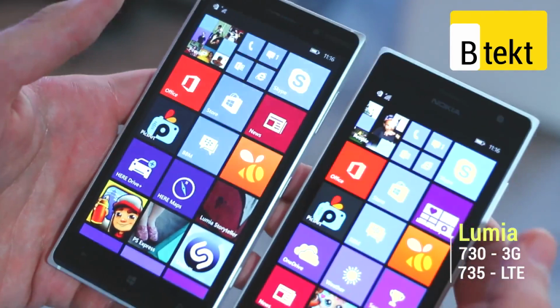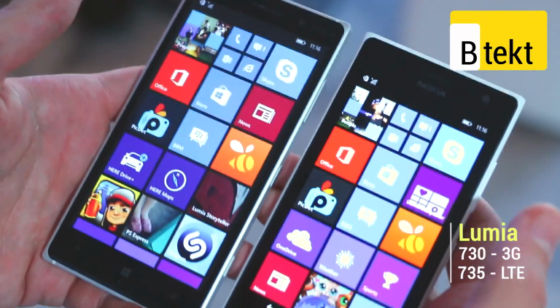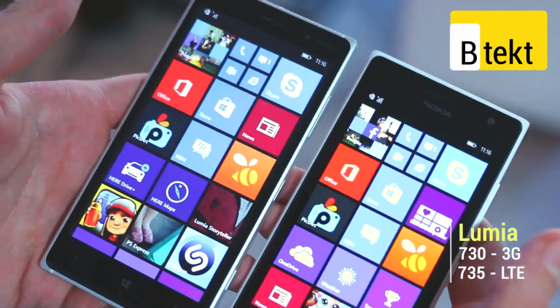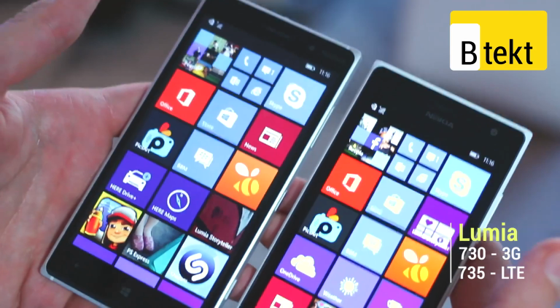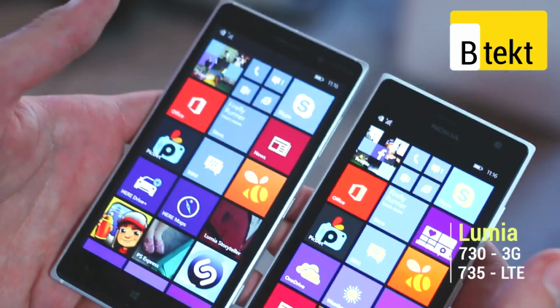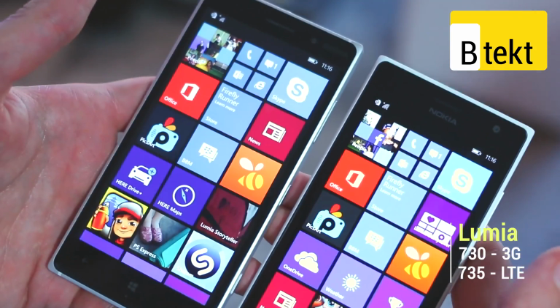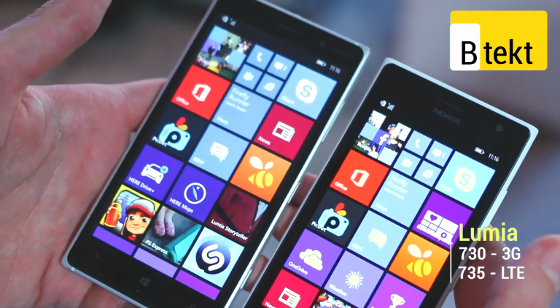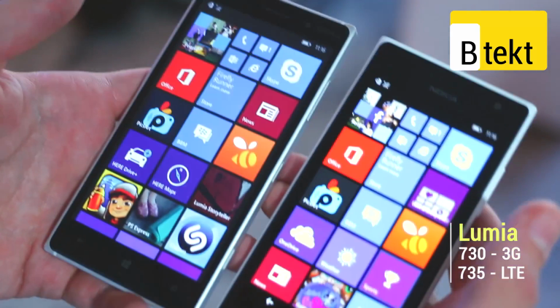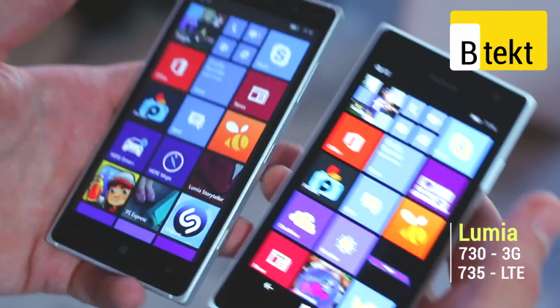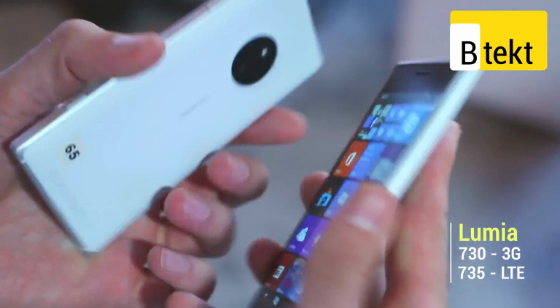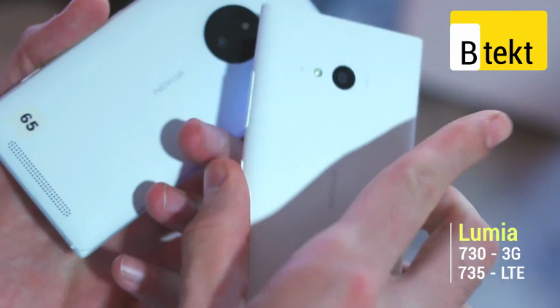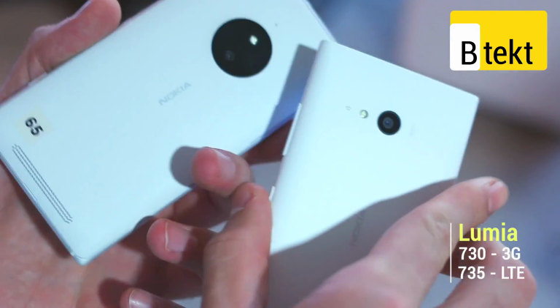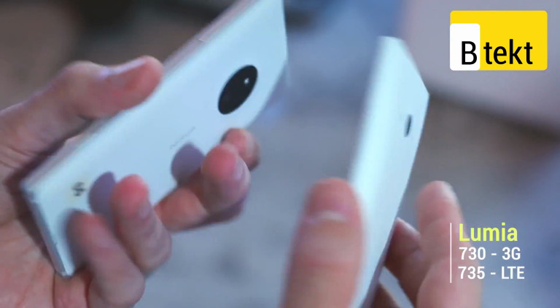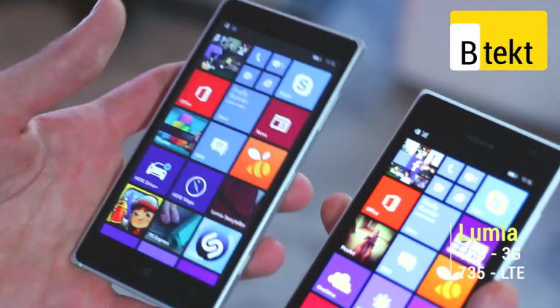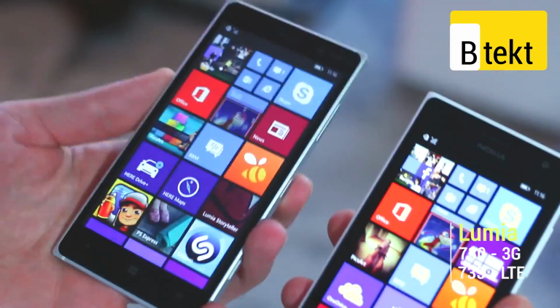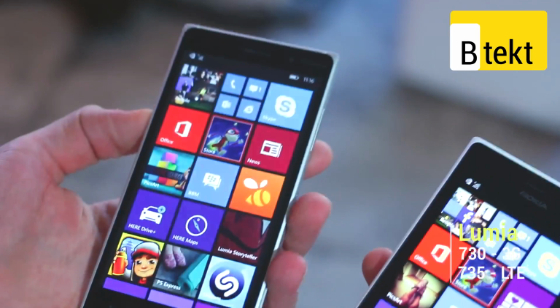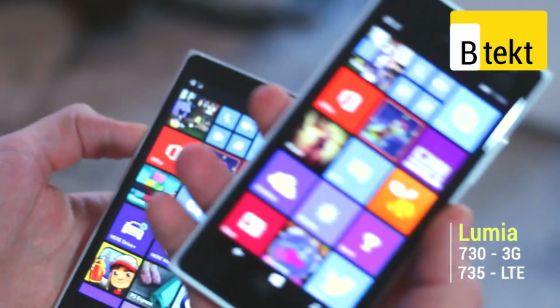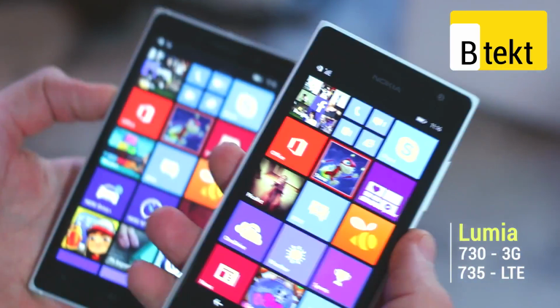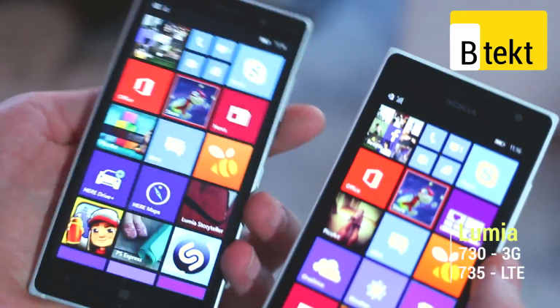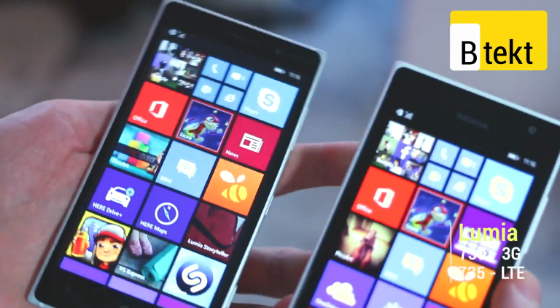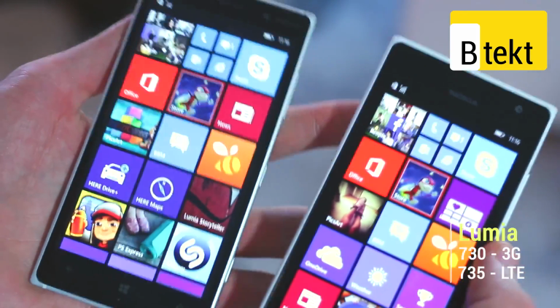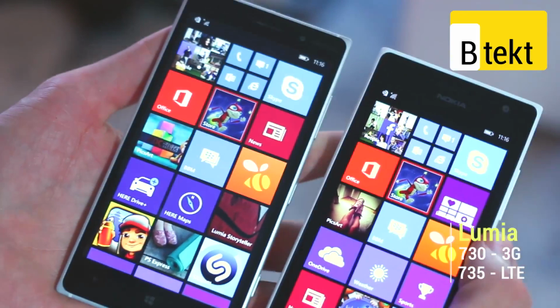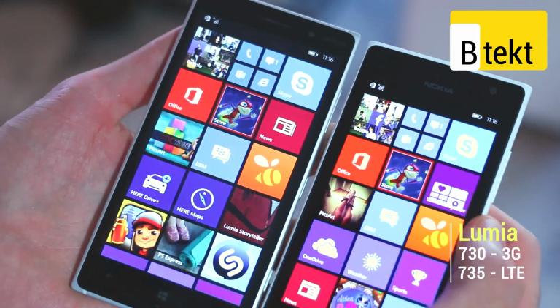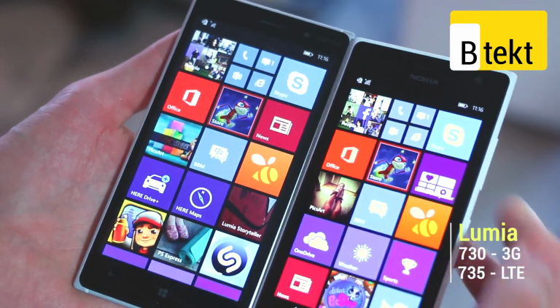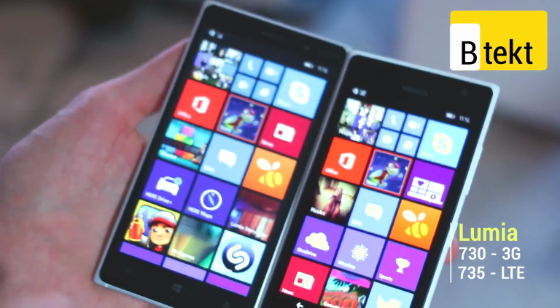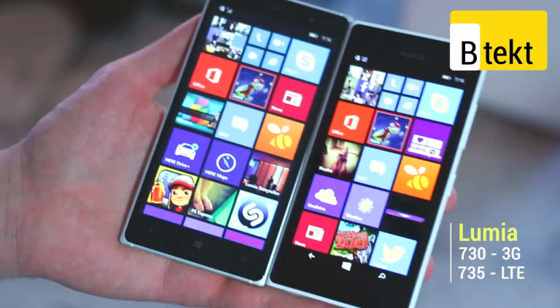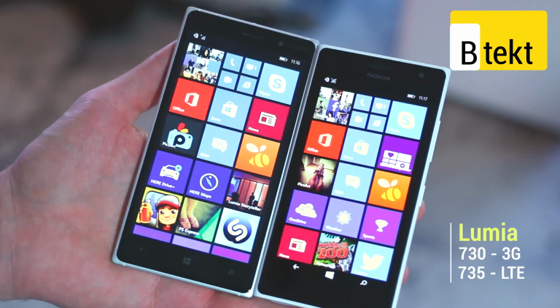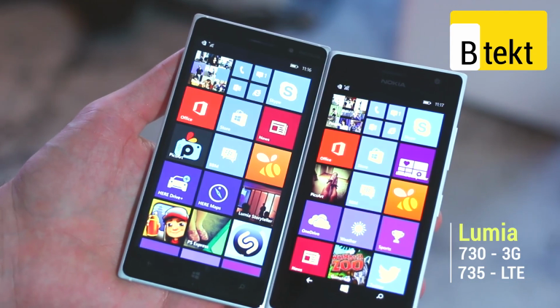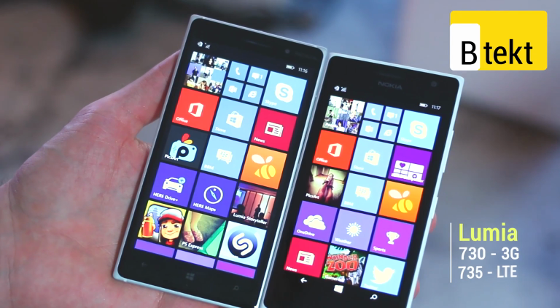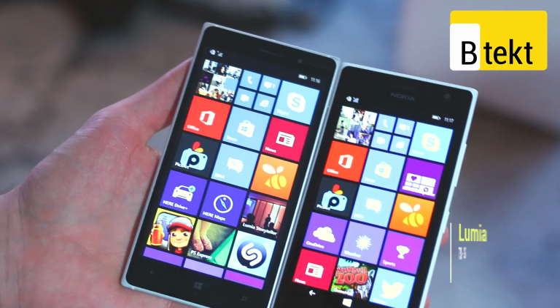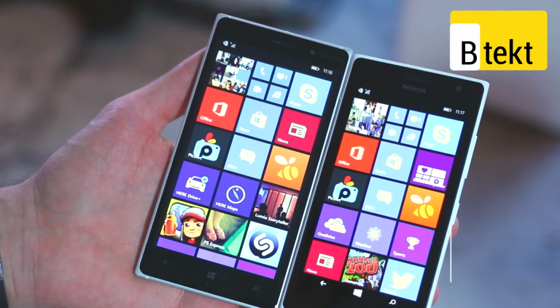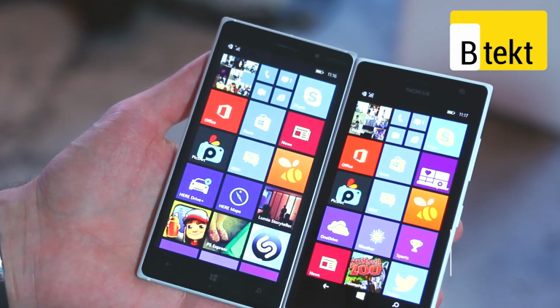That's been a hands-on with the Nokia Lumia 730 and 830 here at IFA 2014. If you've got any questions about either of these new phones, find them in the comments section below. If you enjoyed the video, click like, and if you like the channel, click subscribe. Thanks for watching.